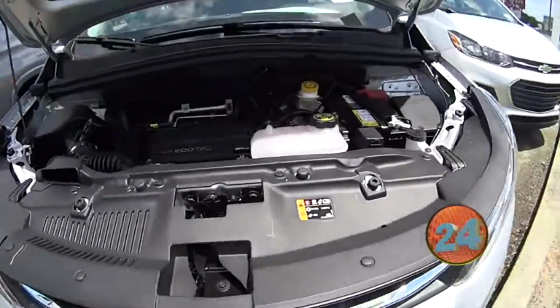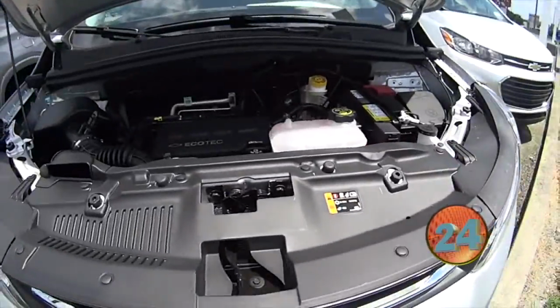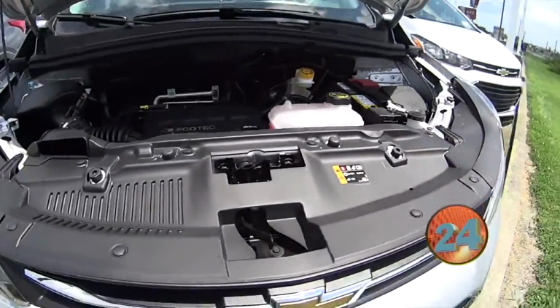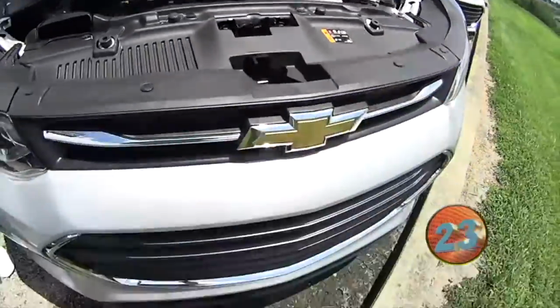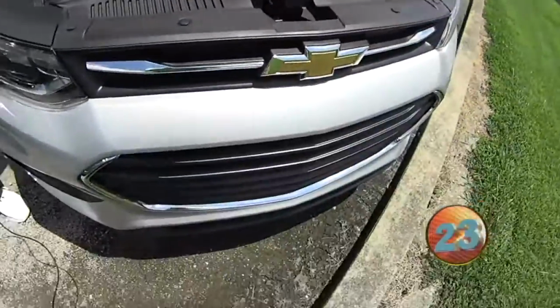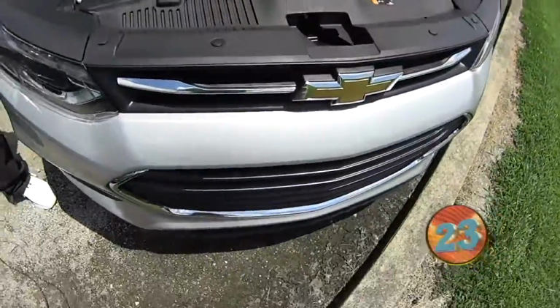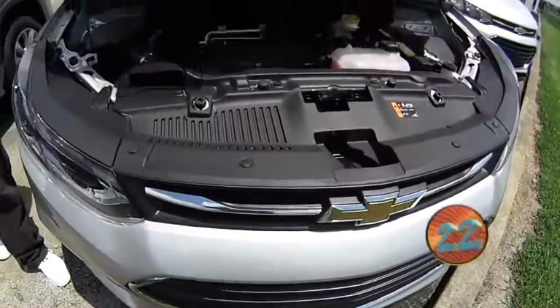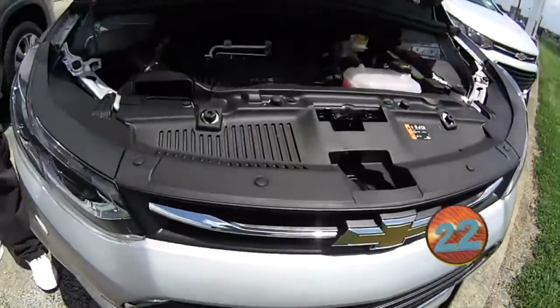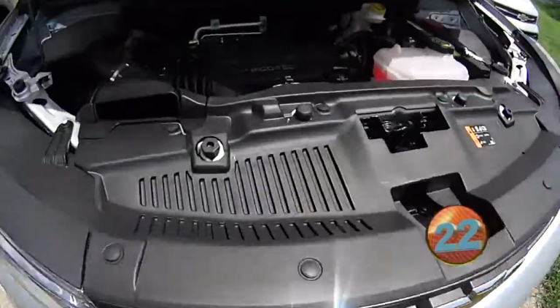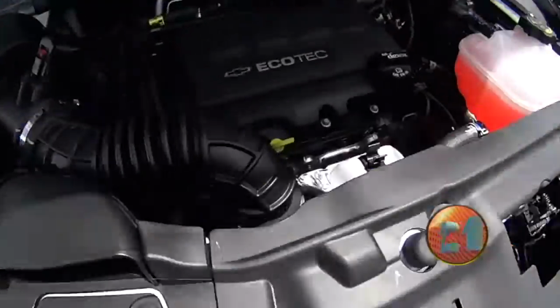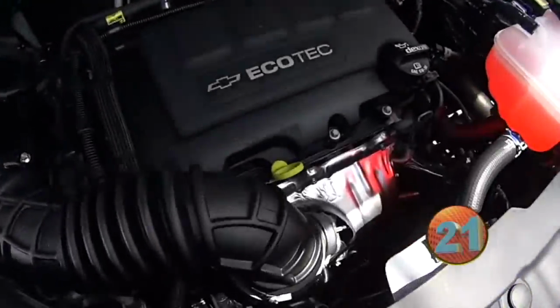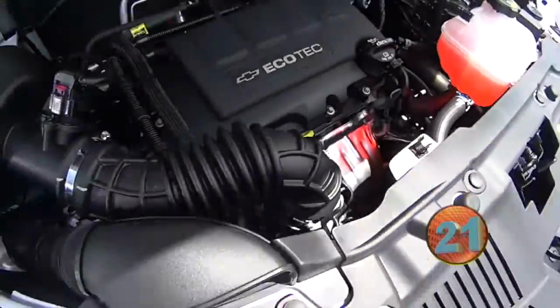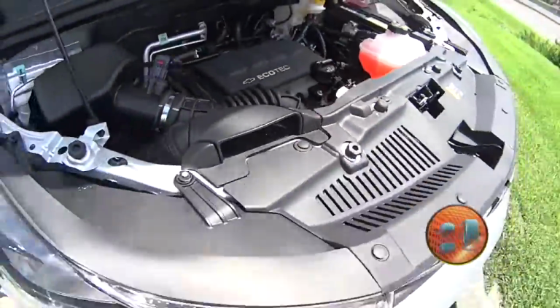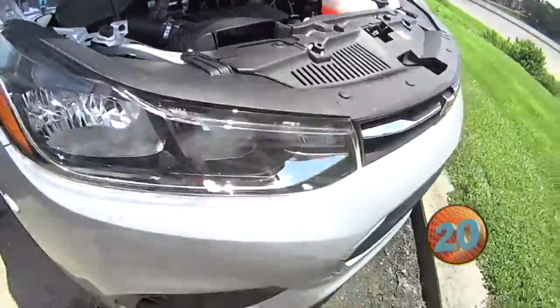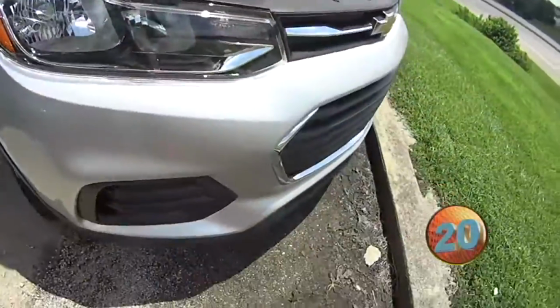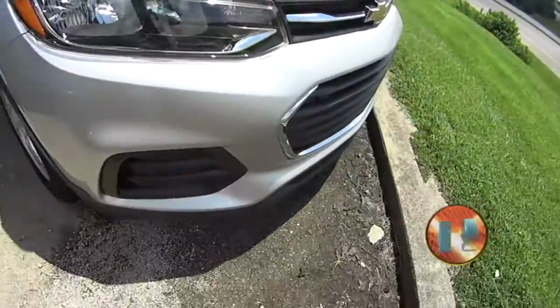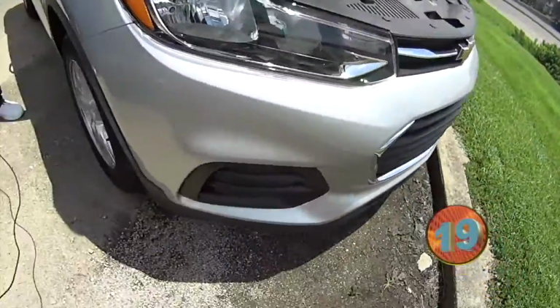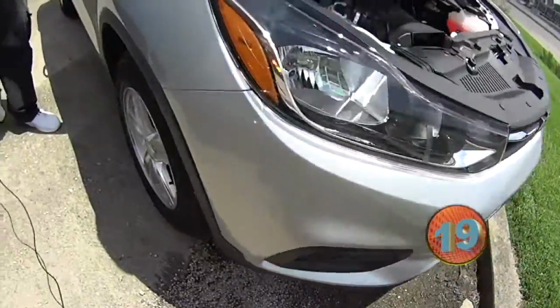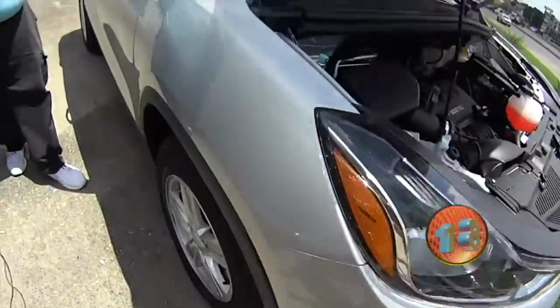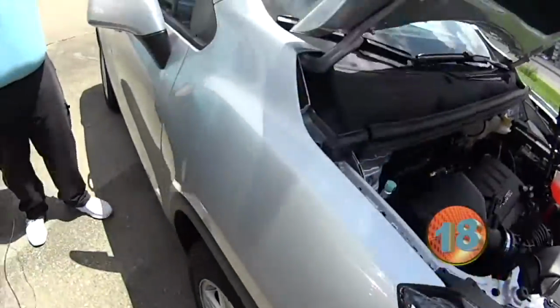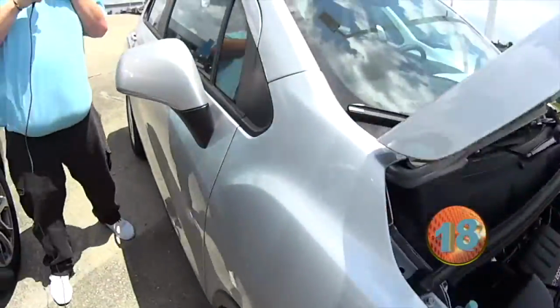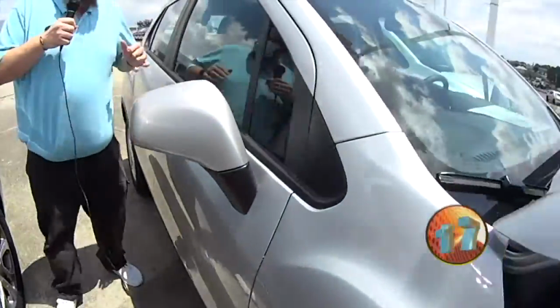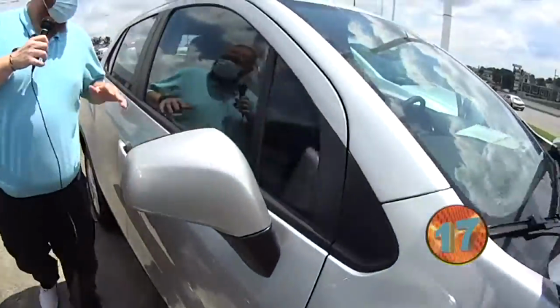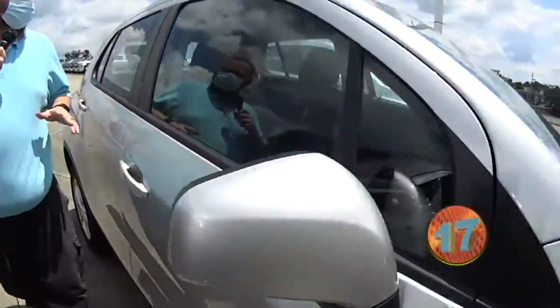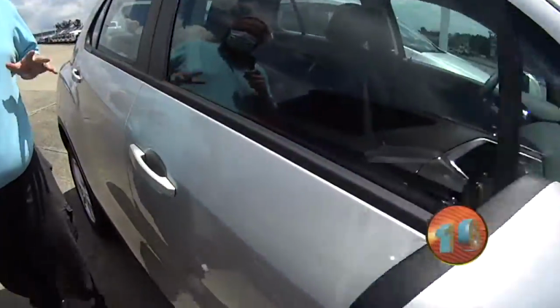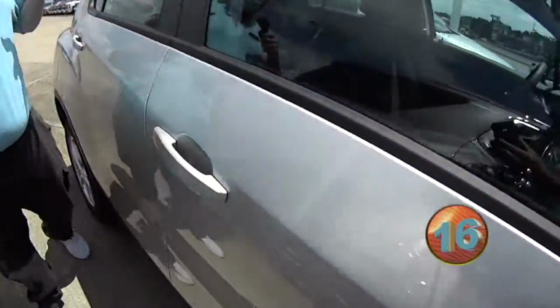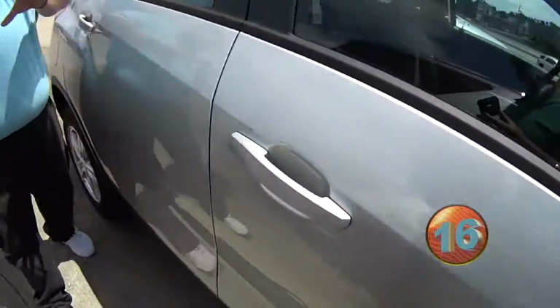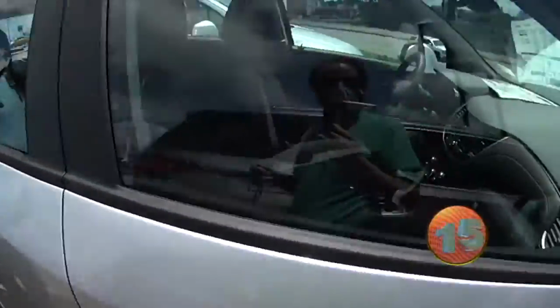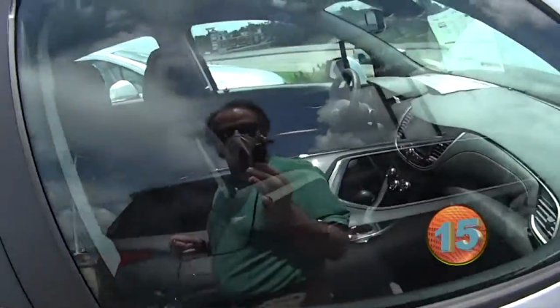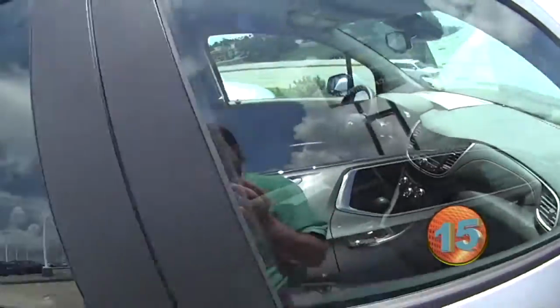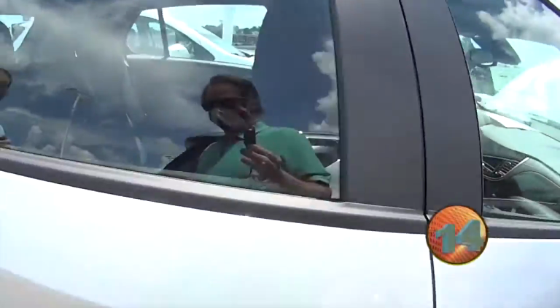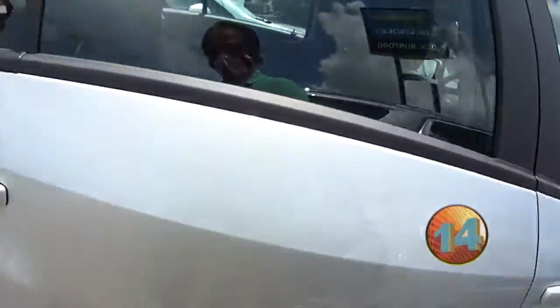1.4 liter Trax. Chevy Trax, front-wheel drive, silver in color. It's a LS model with cloth interior. It's got beautiful stitching on the dash and in the seats.